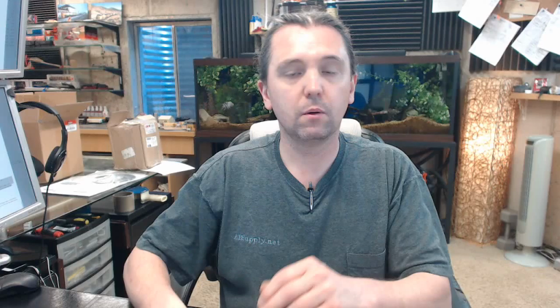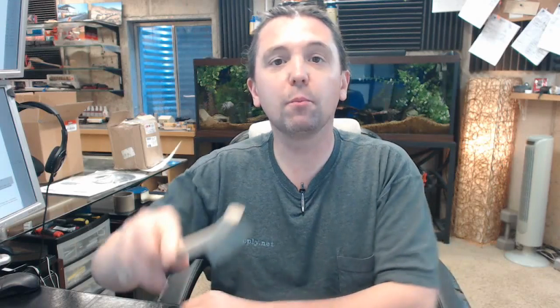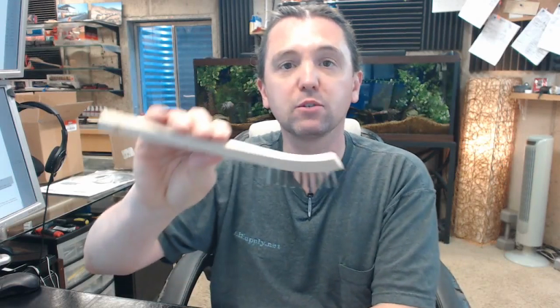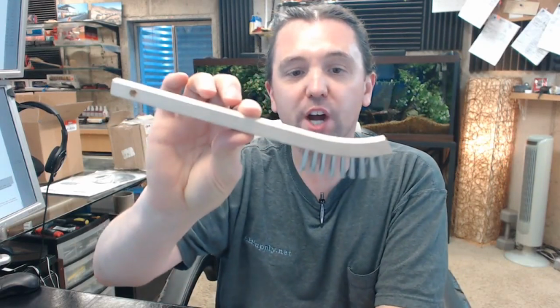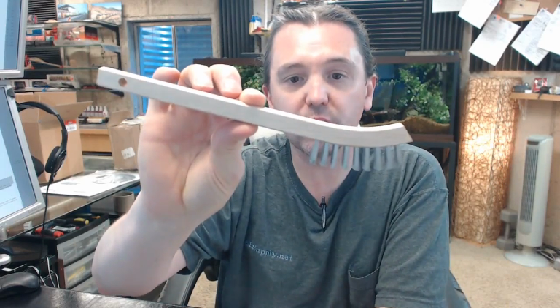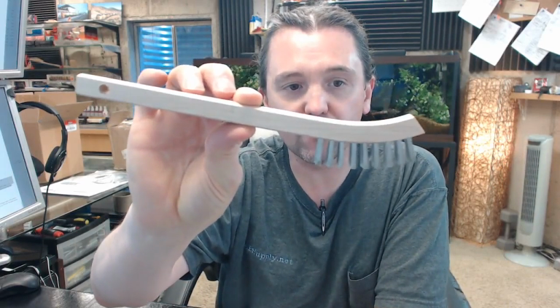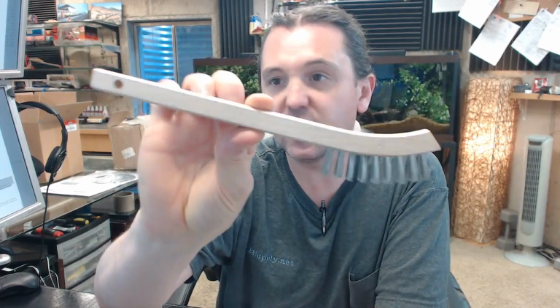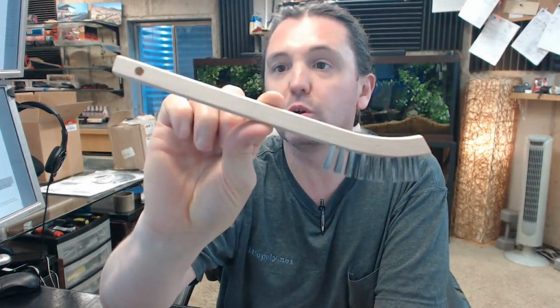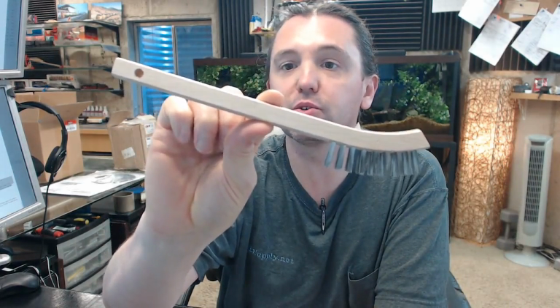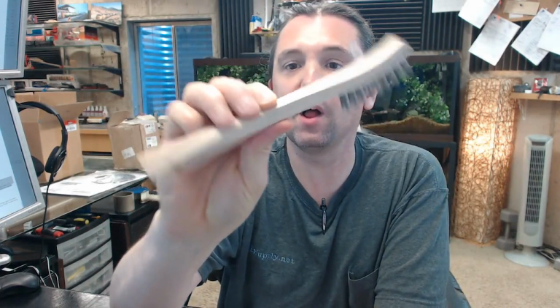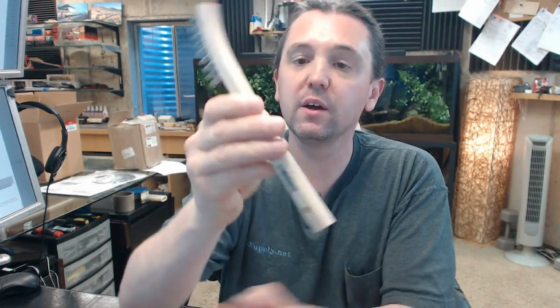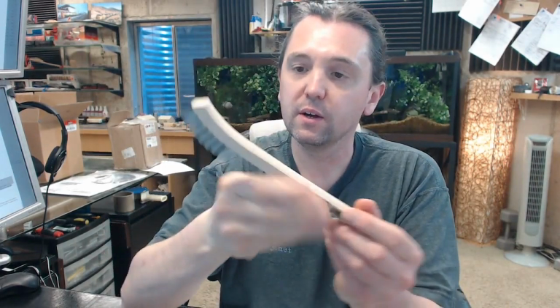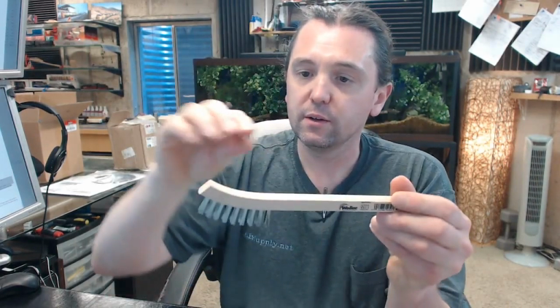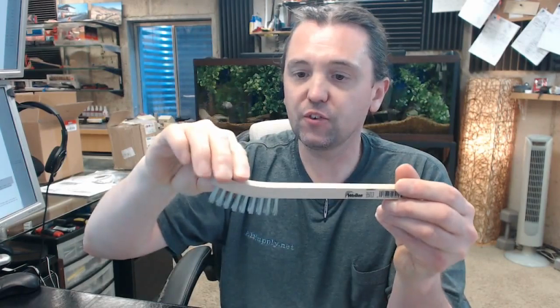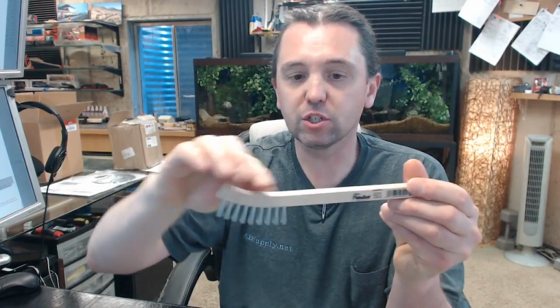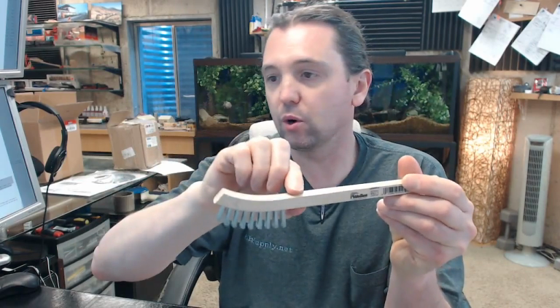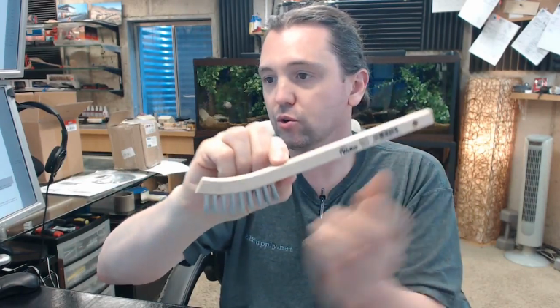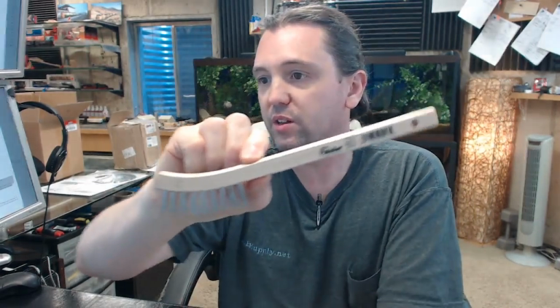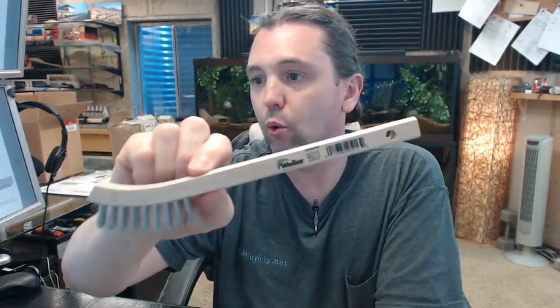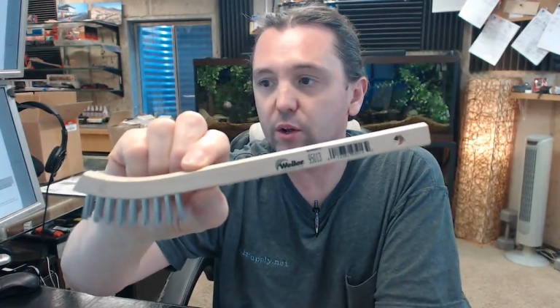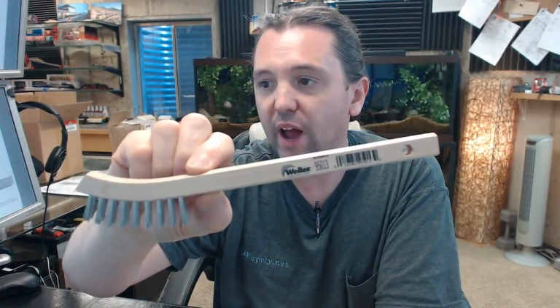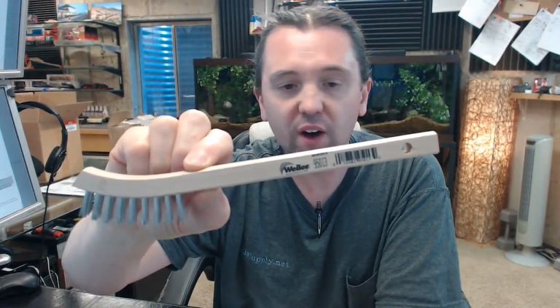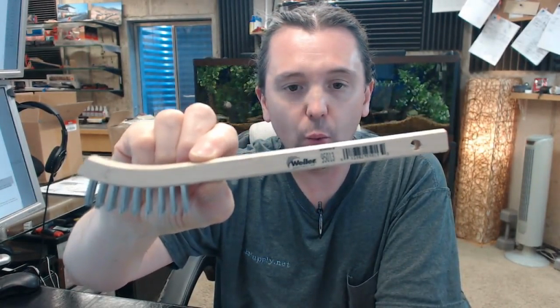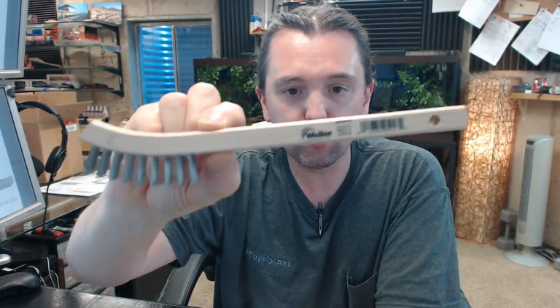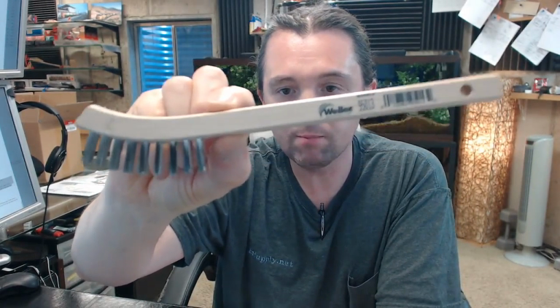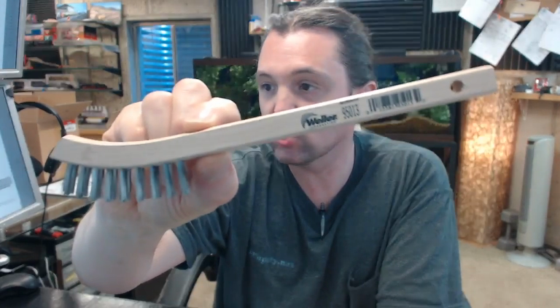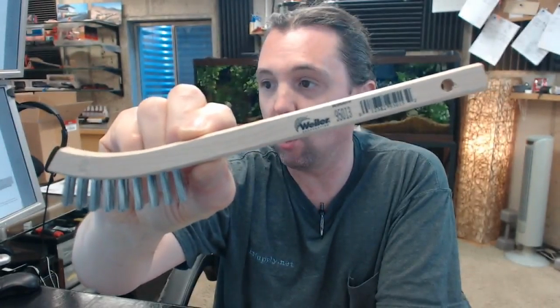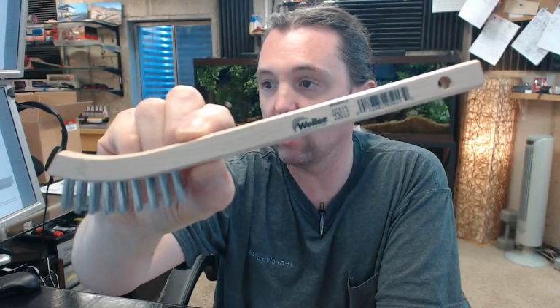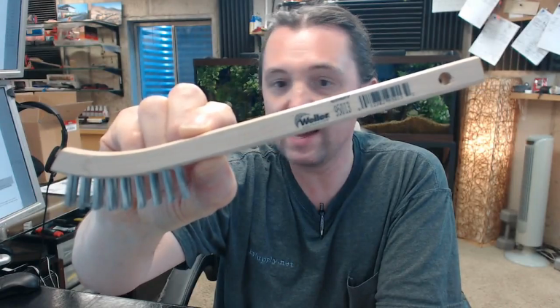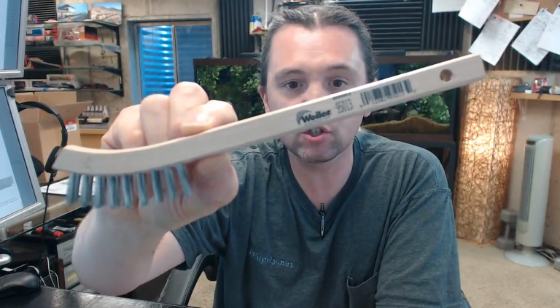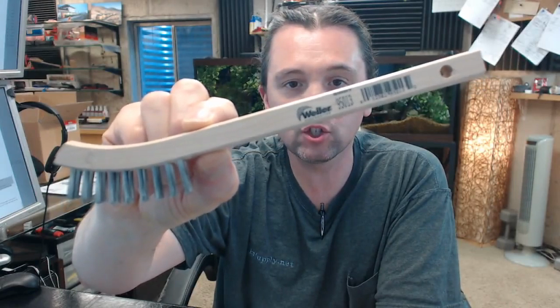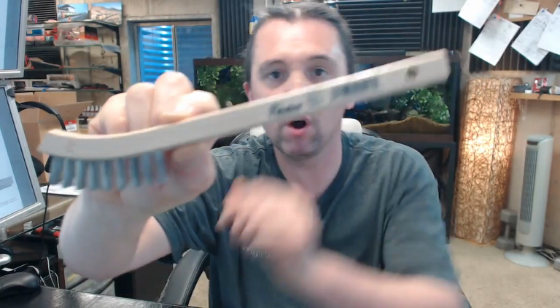Hello, my name is Rich Howard, owner of Architectural Builder Supply. This video is to bring you a closer look at the Wheeler 95013 small hand scratch brush.